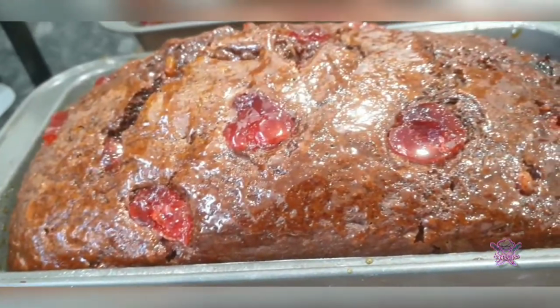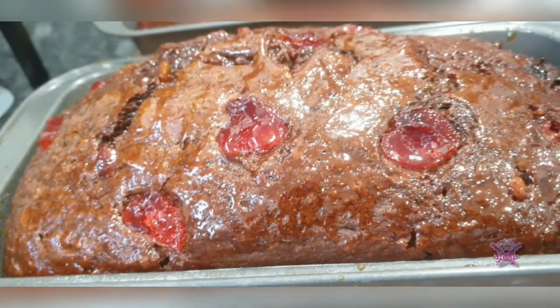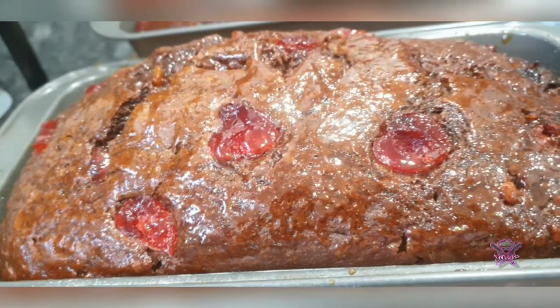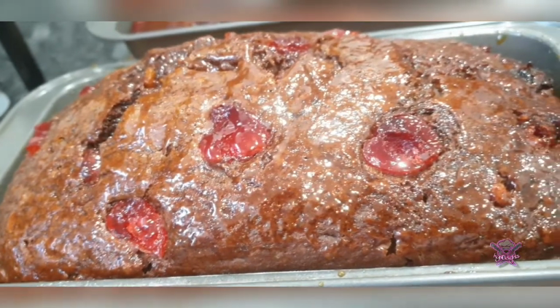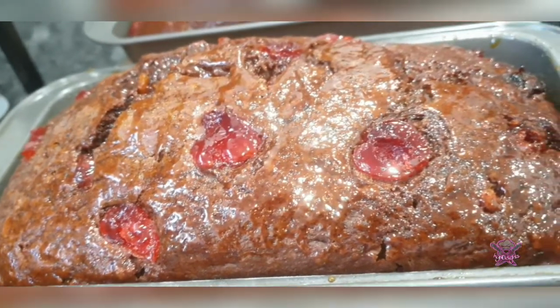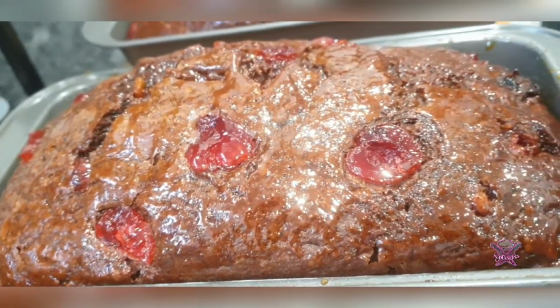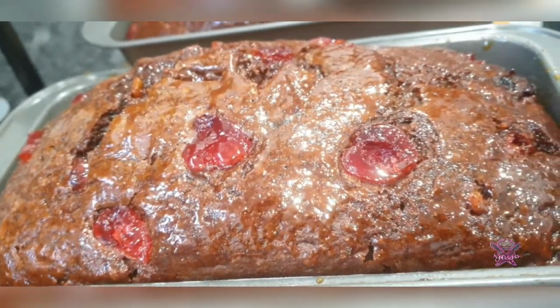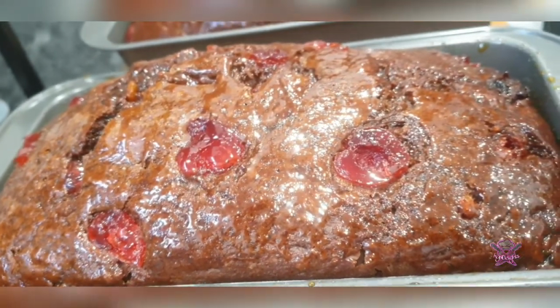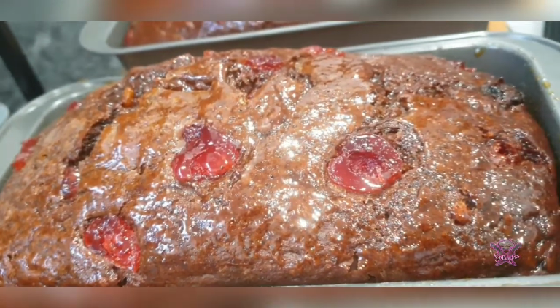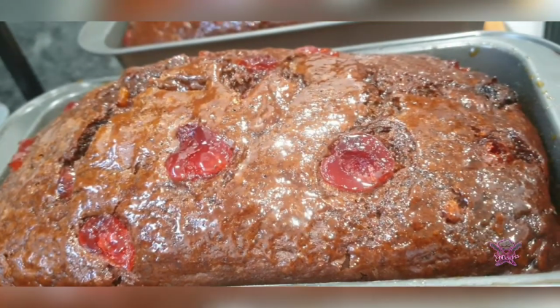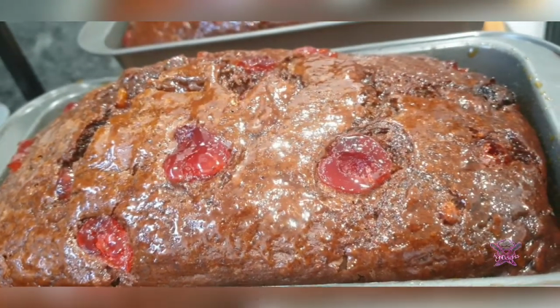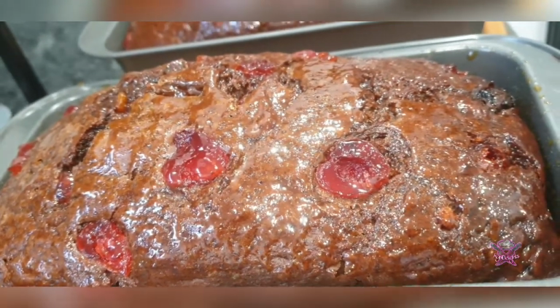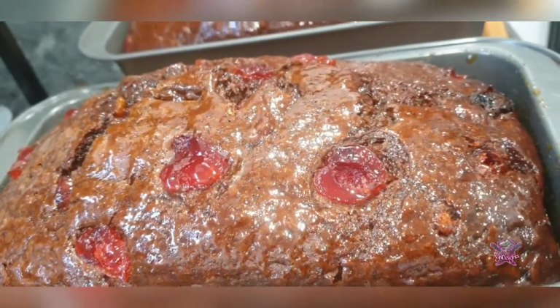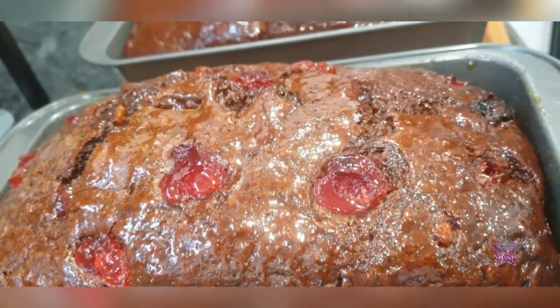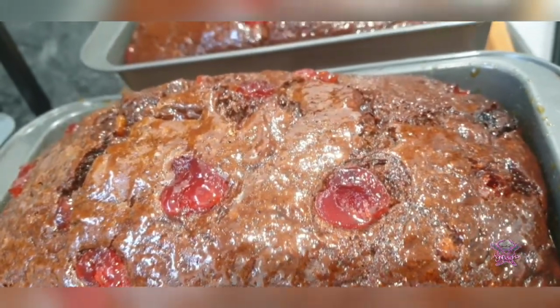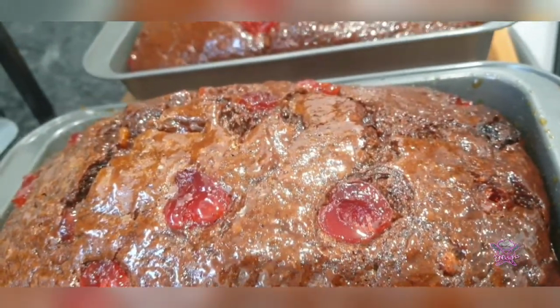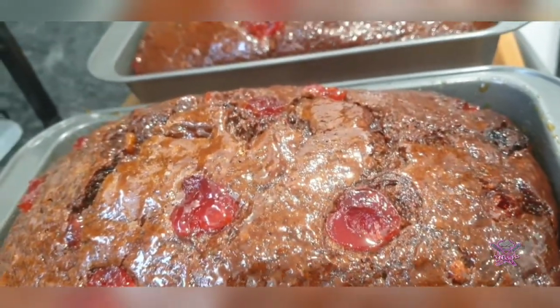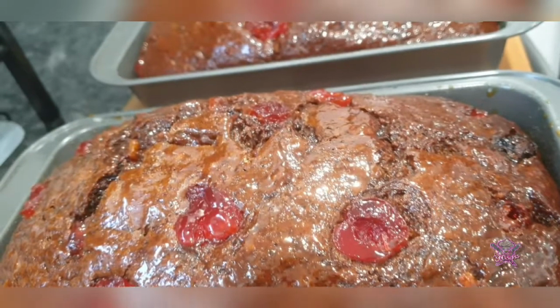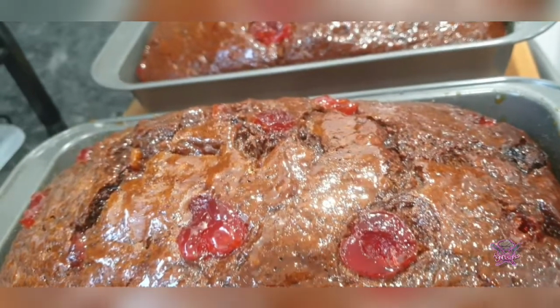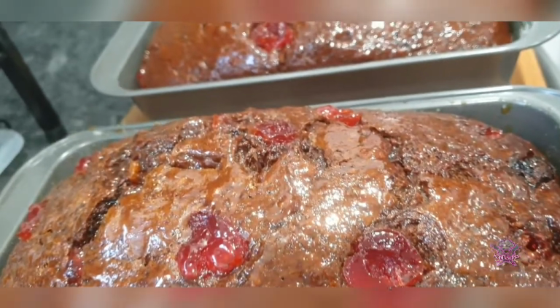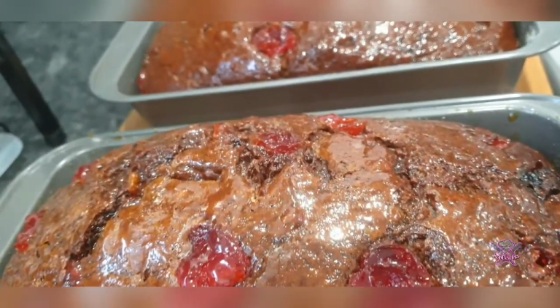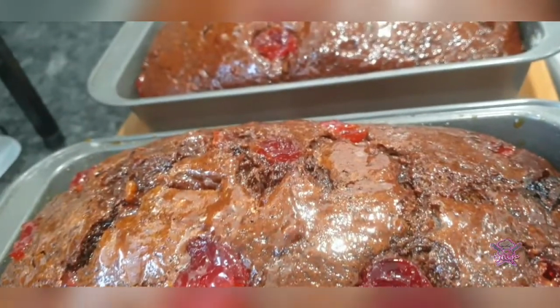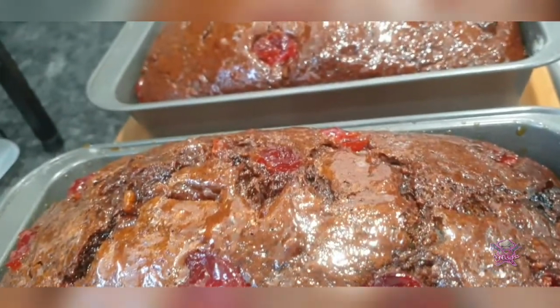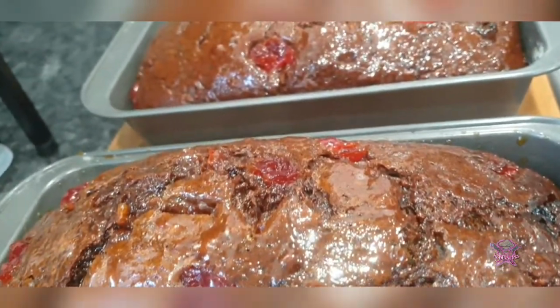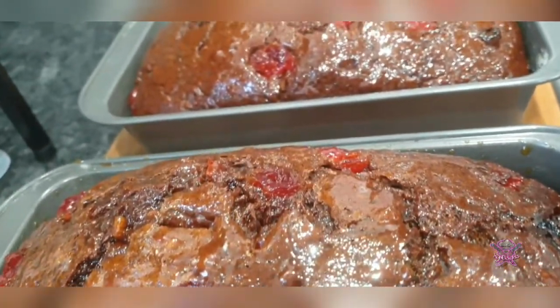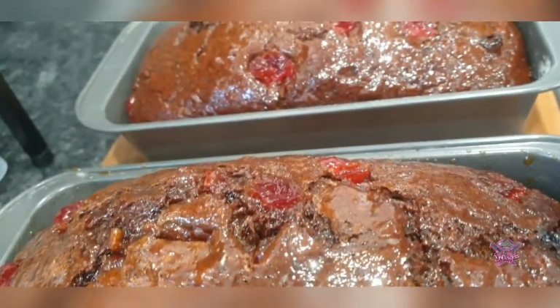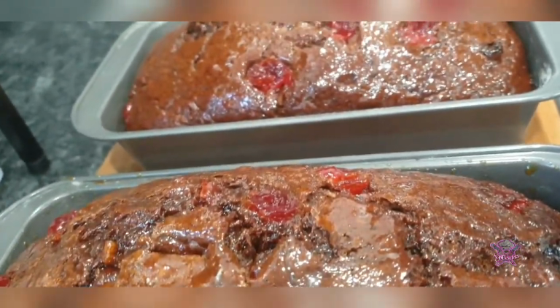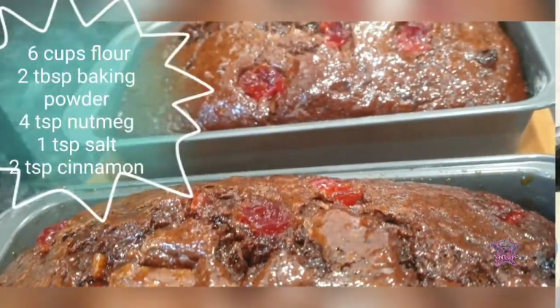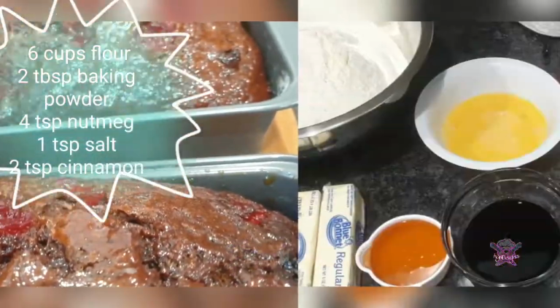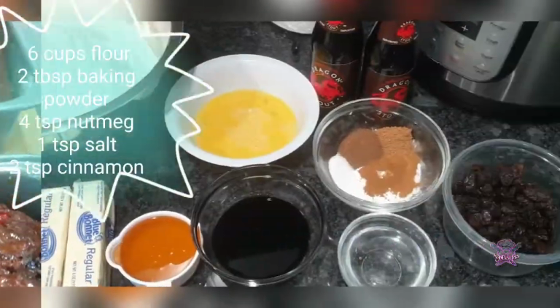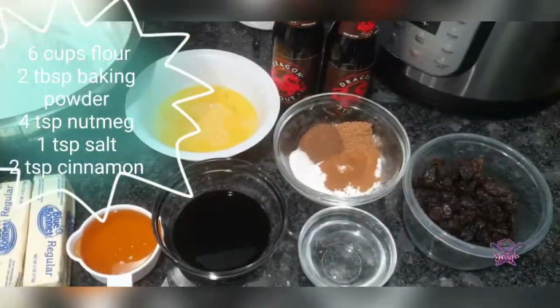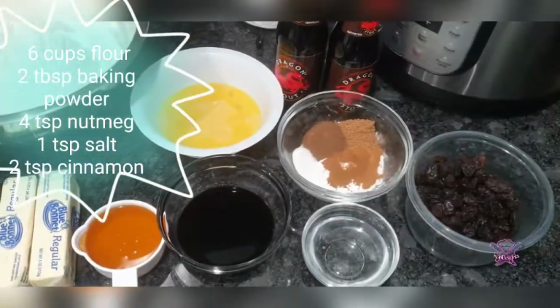Welcome back guys! Today we are going to be making this juicy, succulent, delicious, delightful Easter bun. Stay tuned.